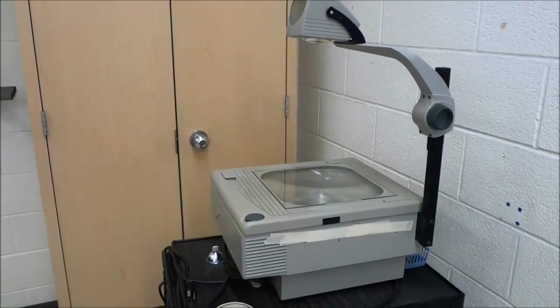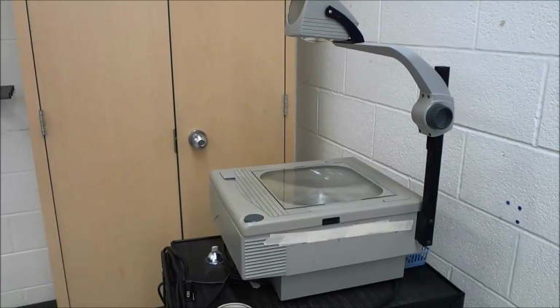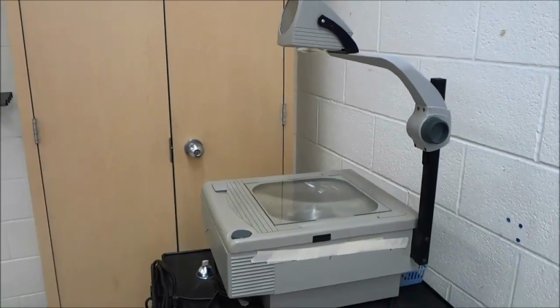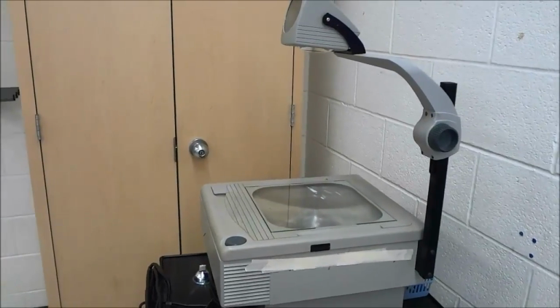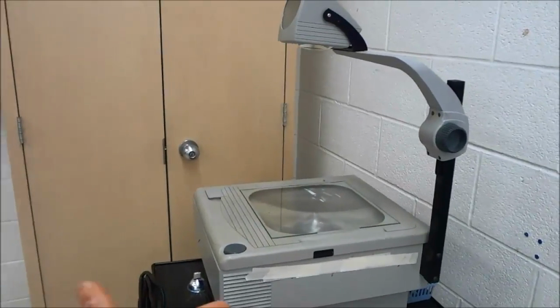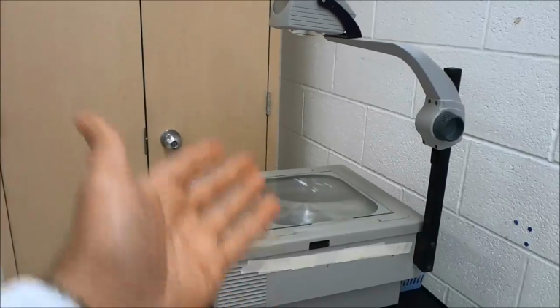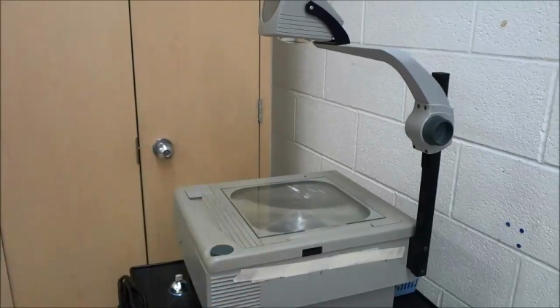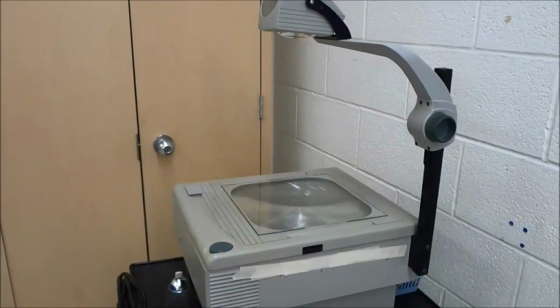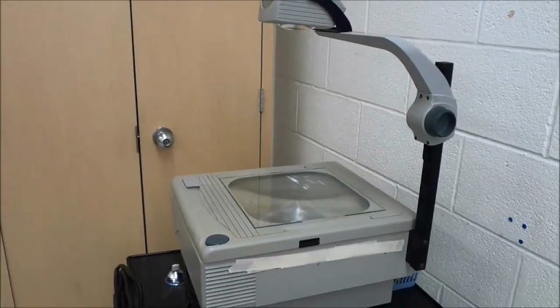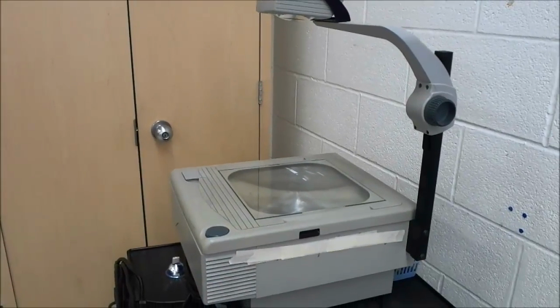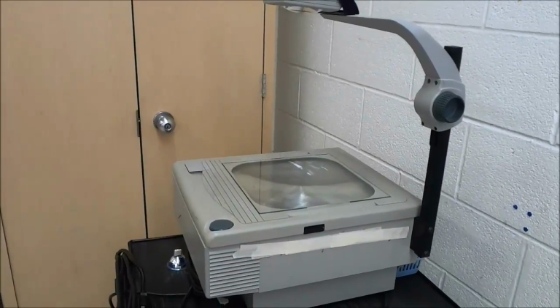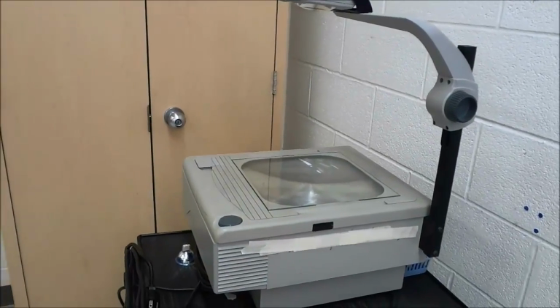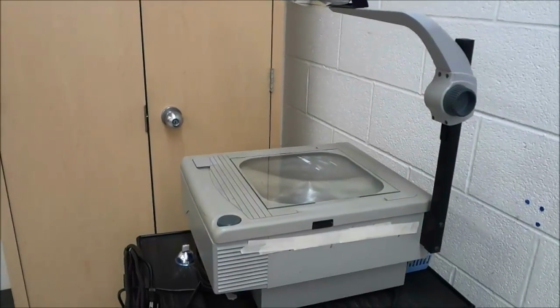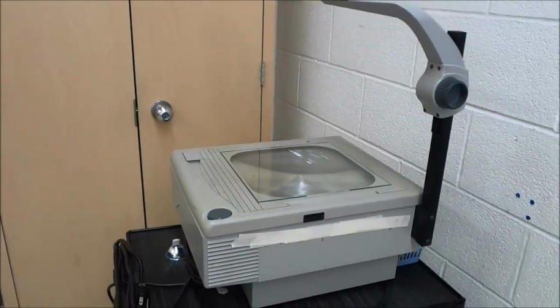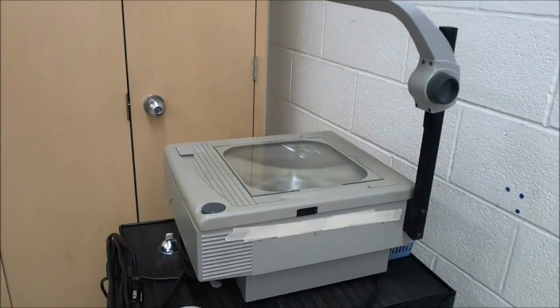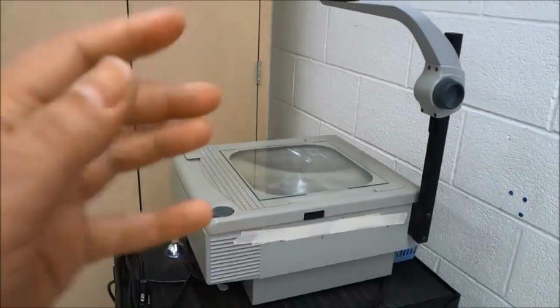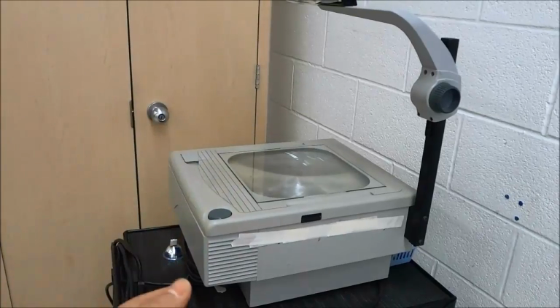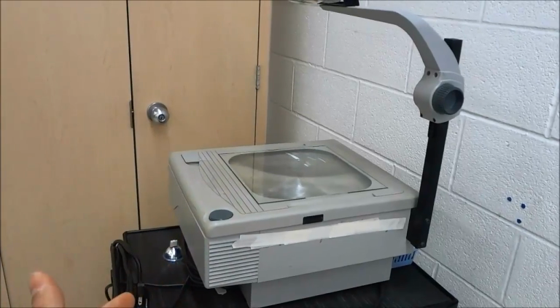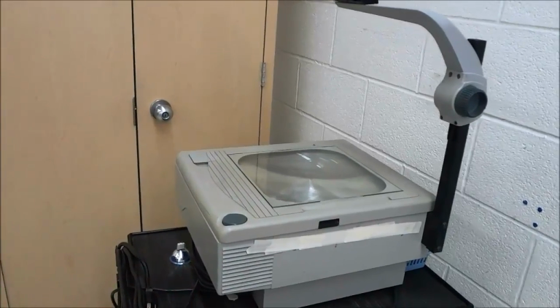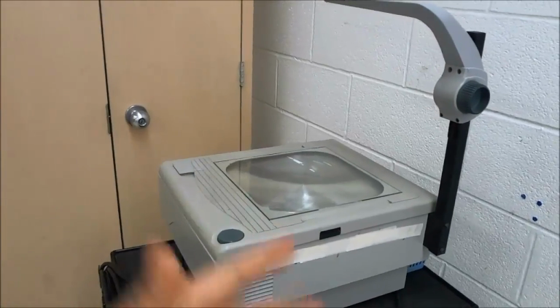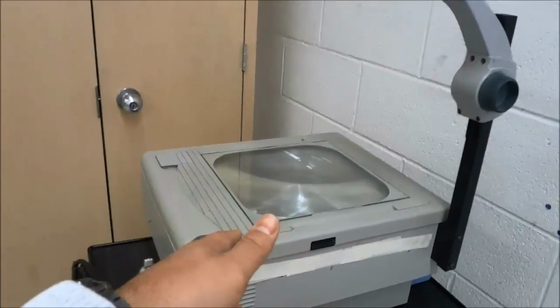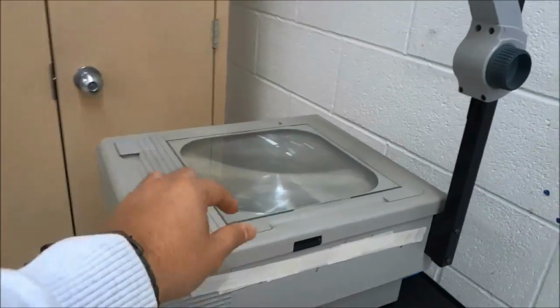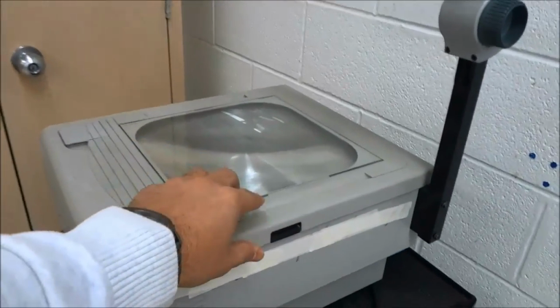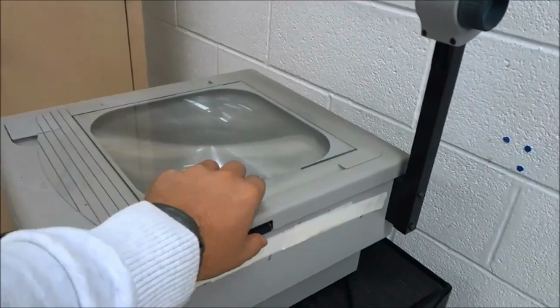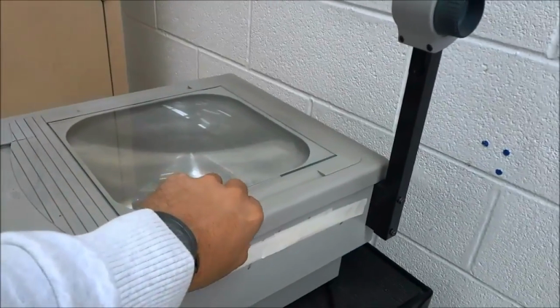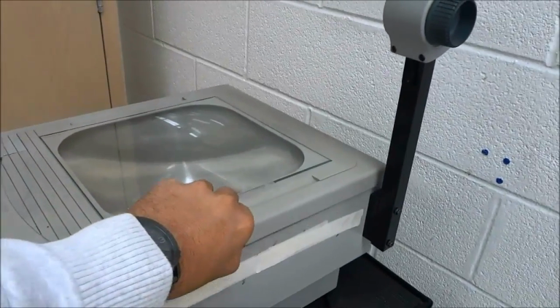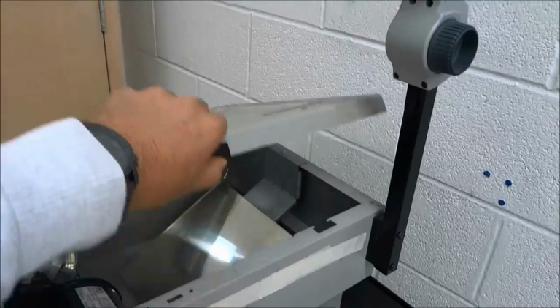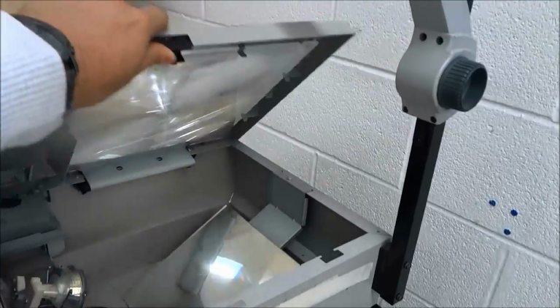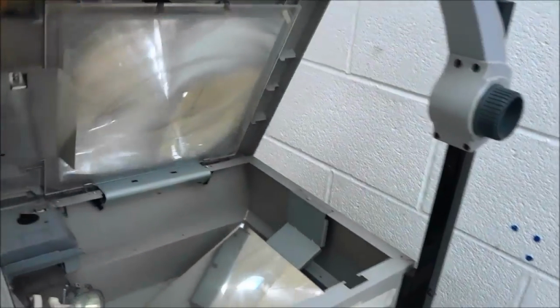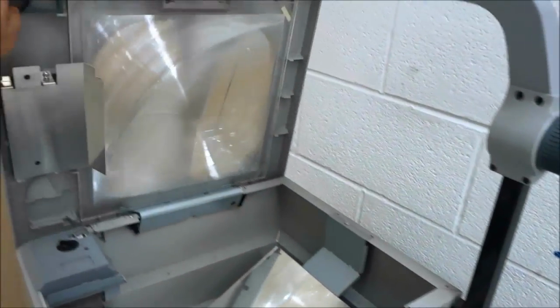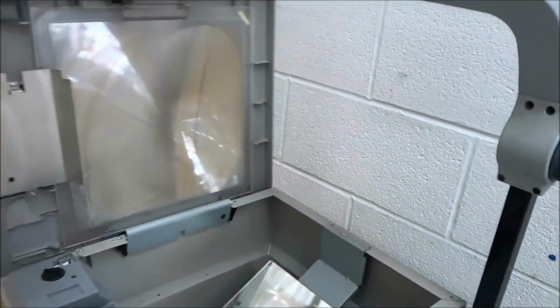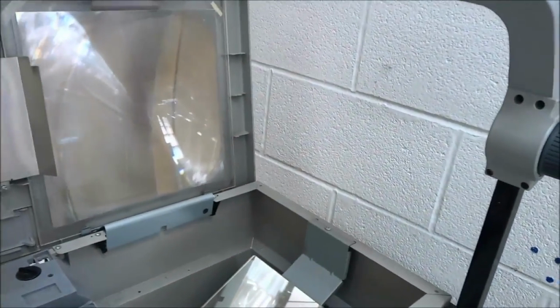The first step is to open up the top portion of the projector. In some cases you will have to loosen a screw, but with this projector I can just push on this tab and that will allow me to open up the top portion.